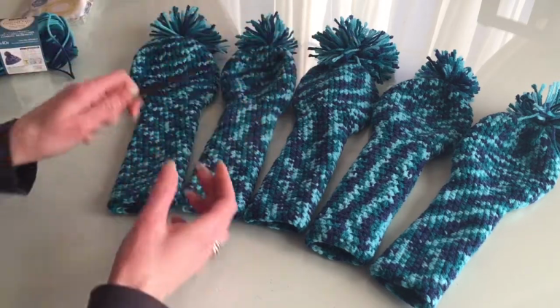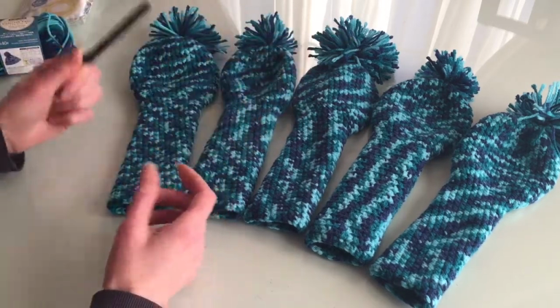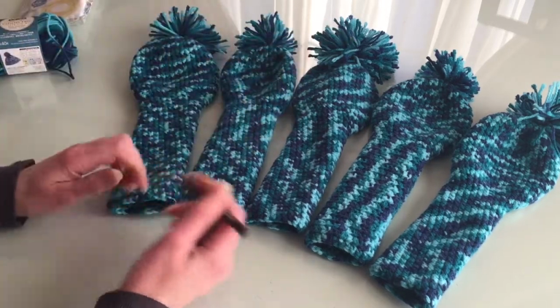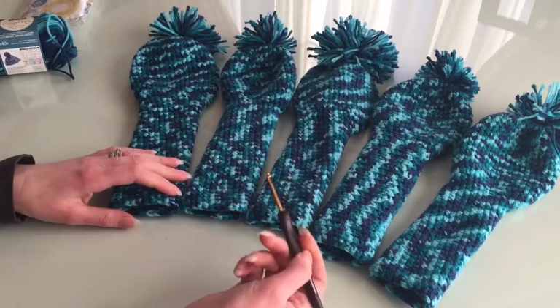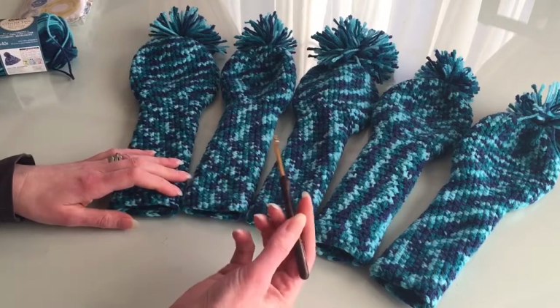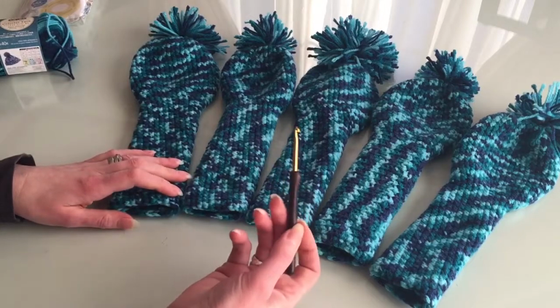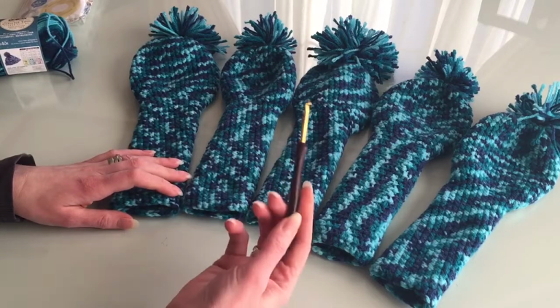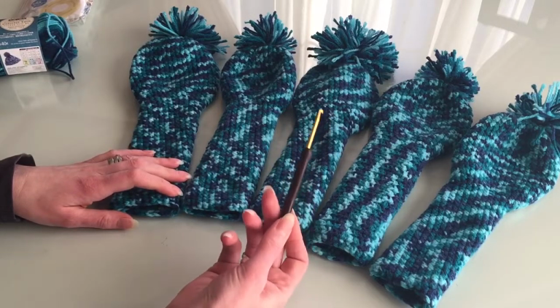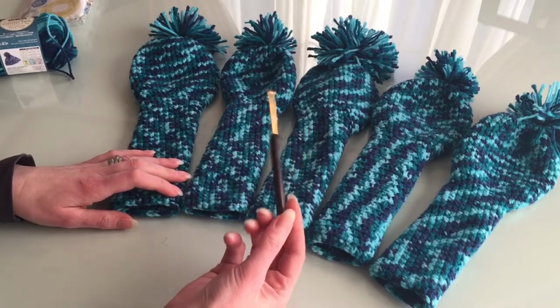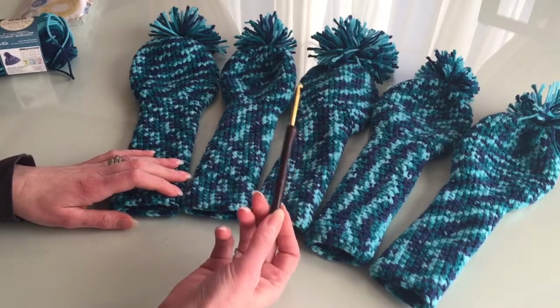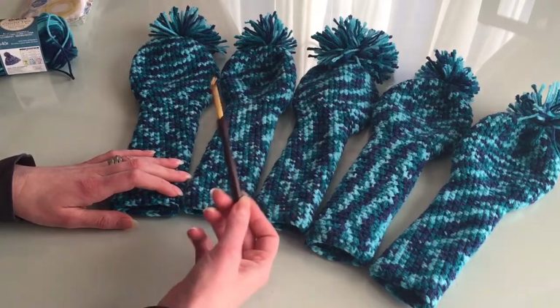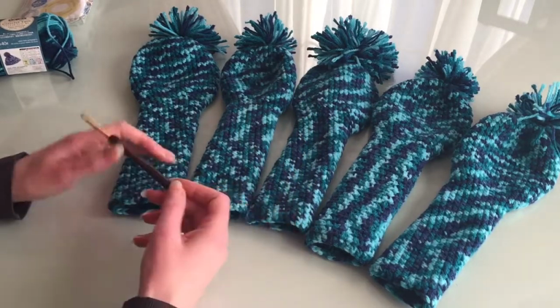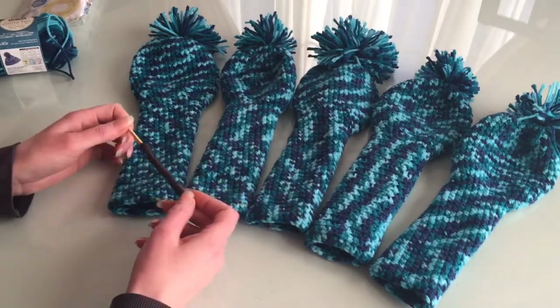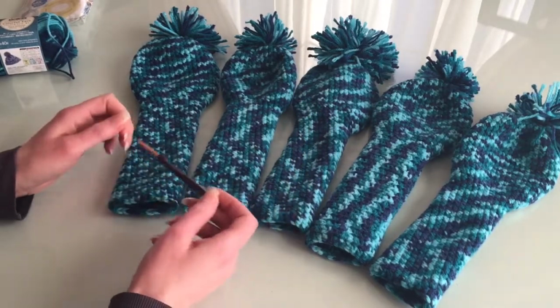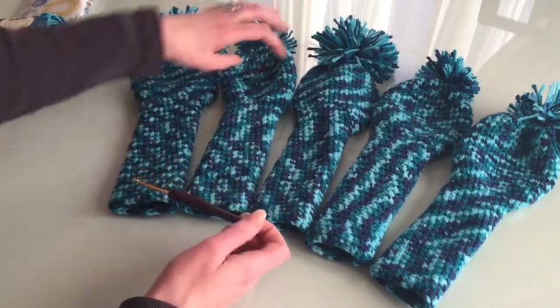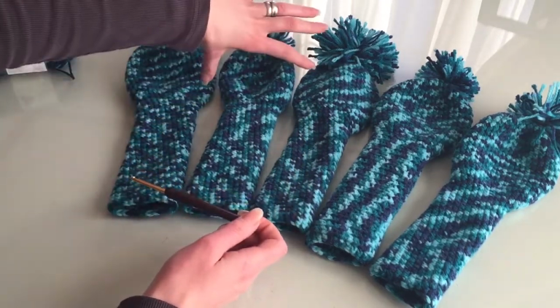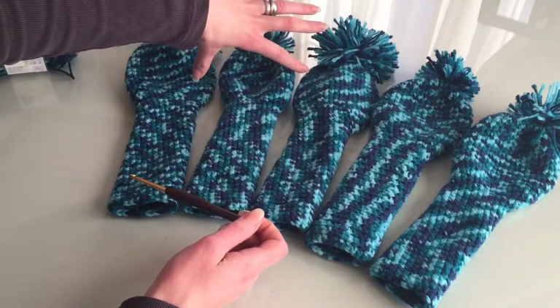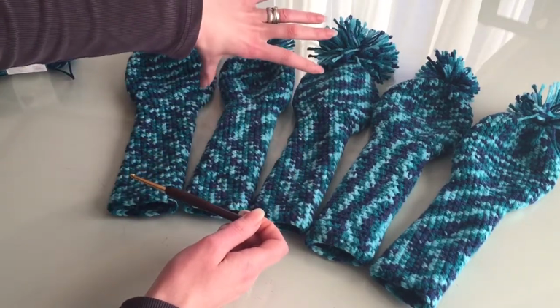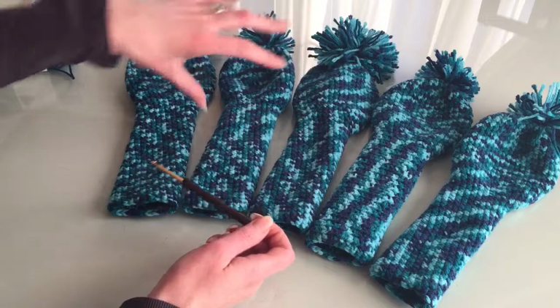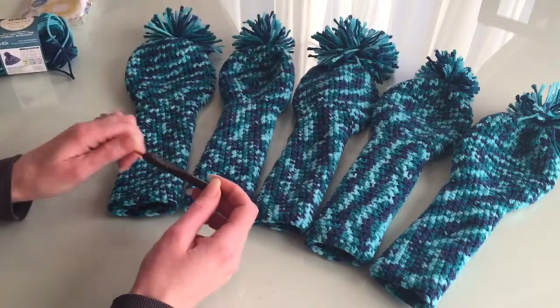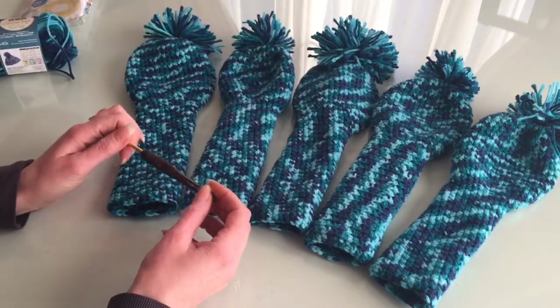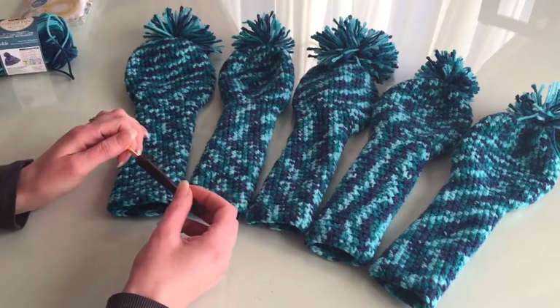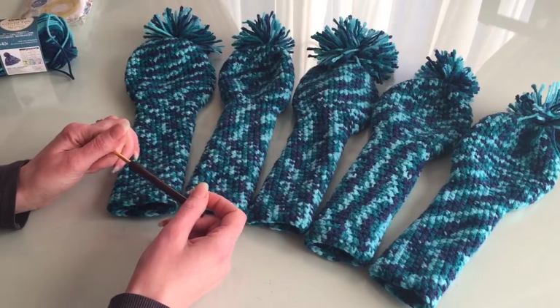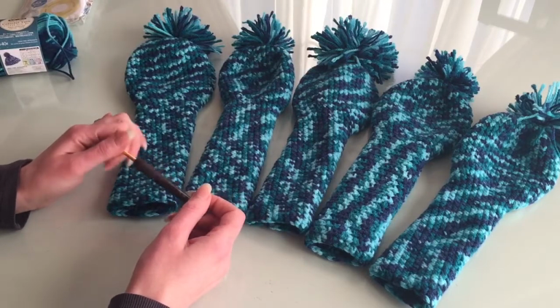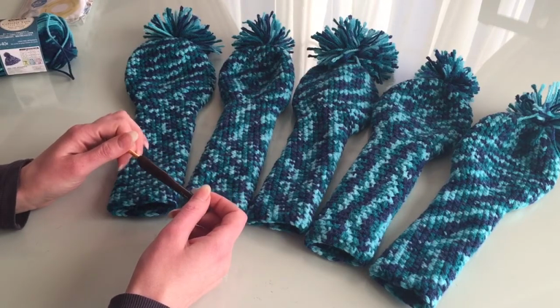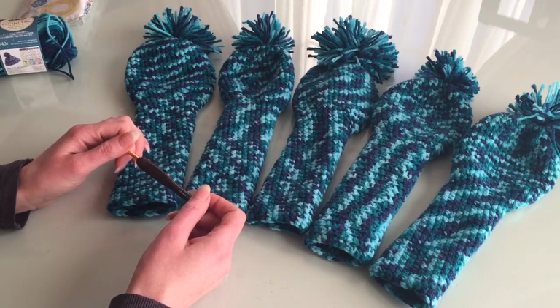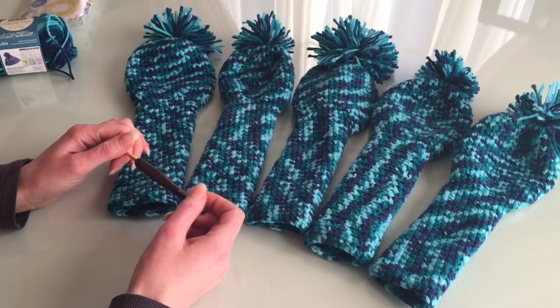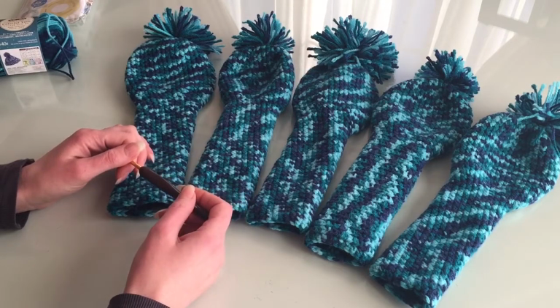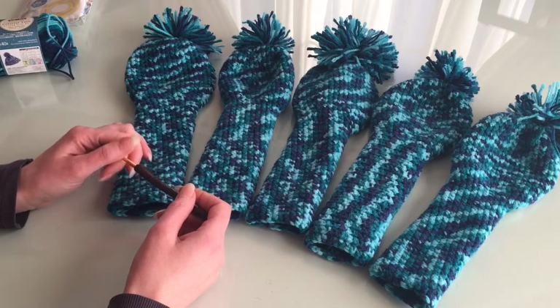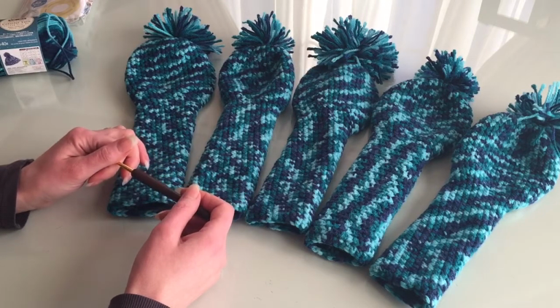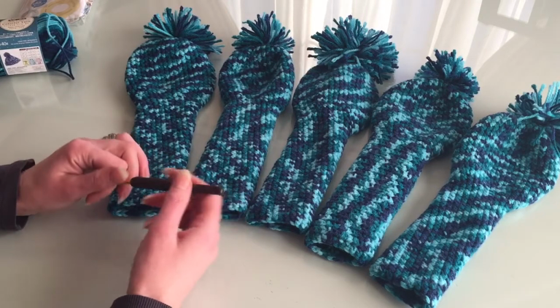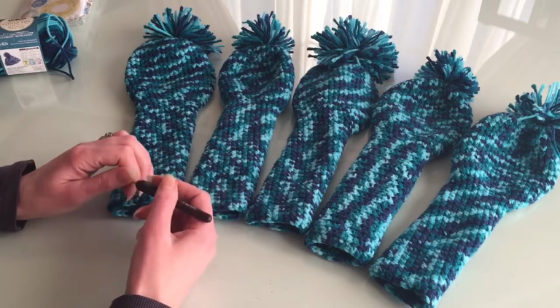I tried with a 5.5mm hook first but it was way too big — even for a driver it would have been too big.